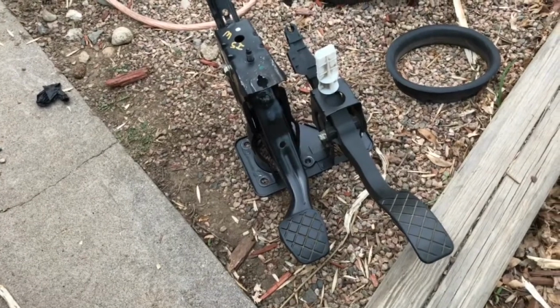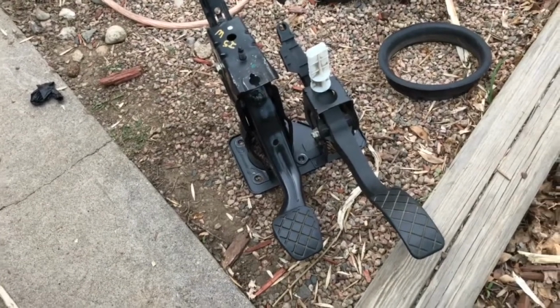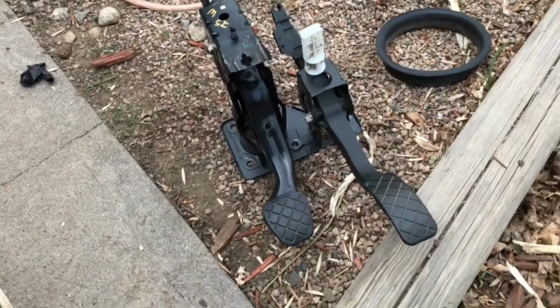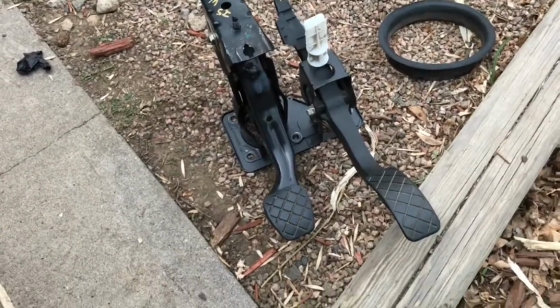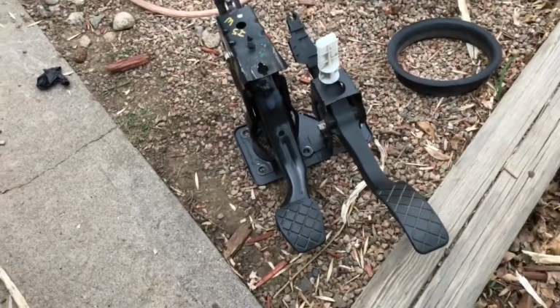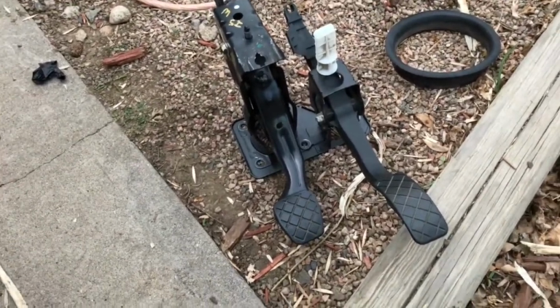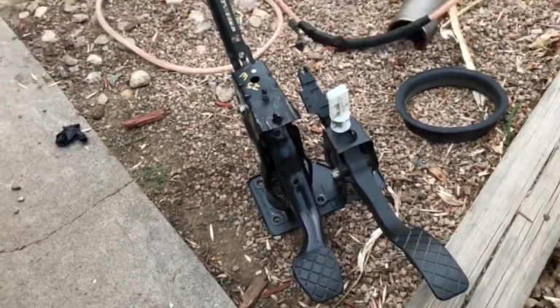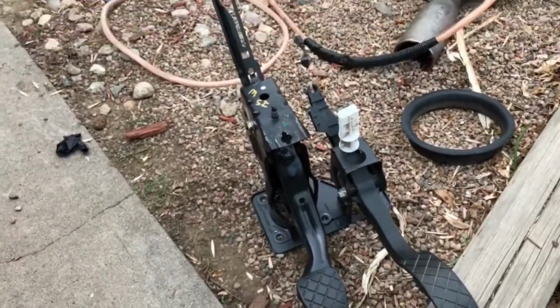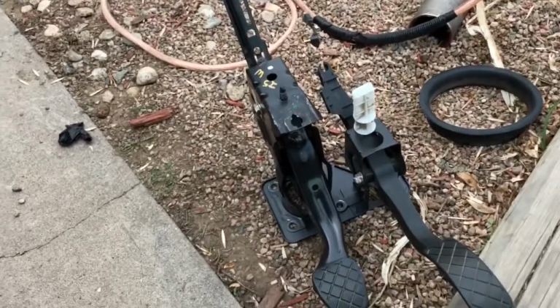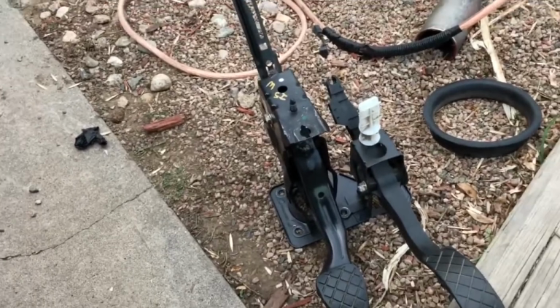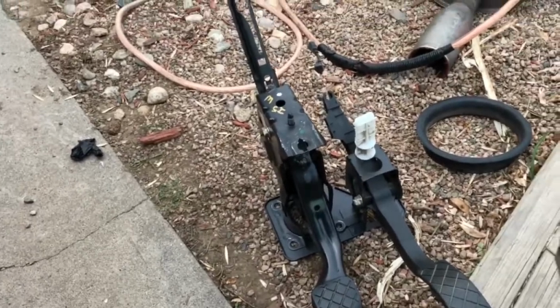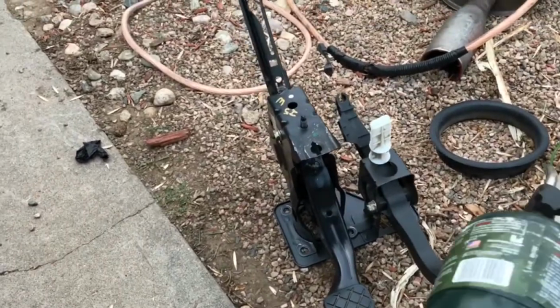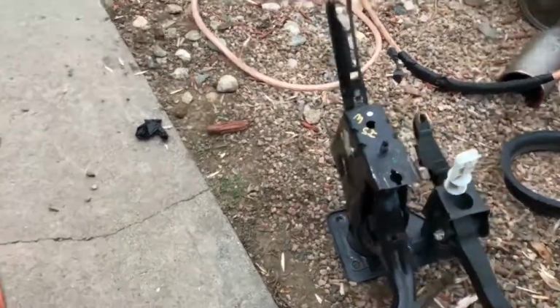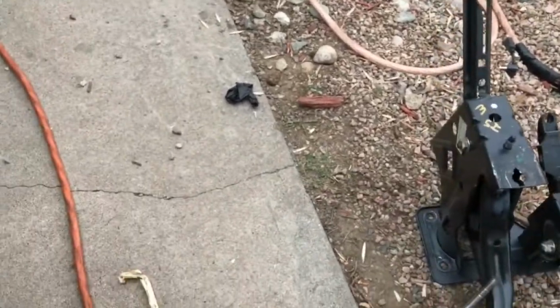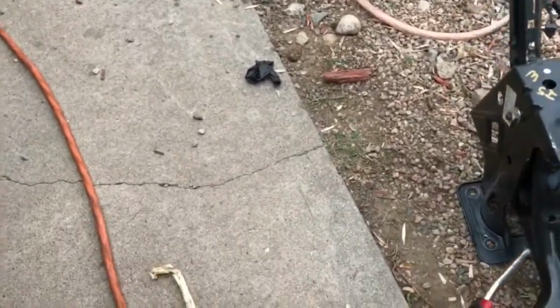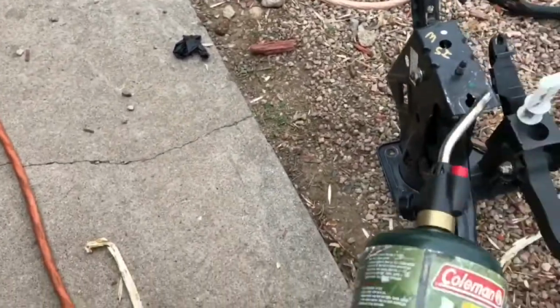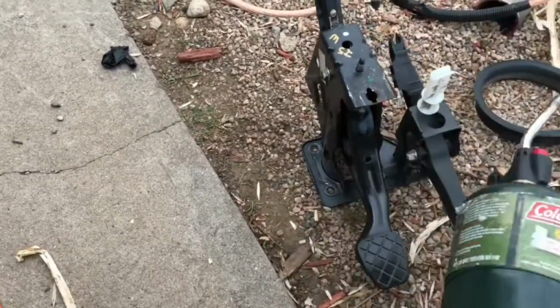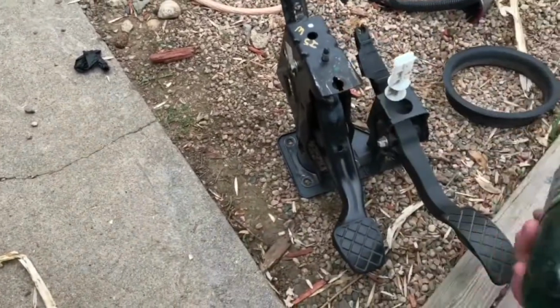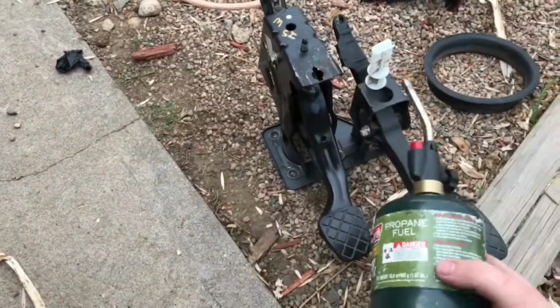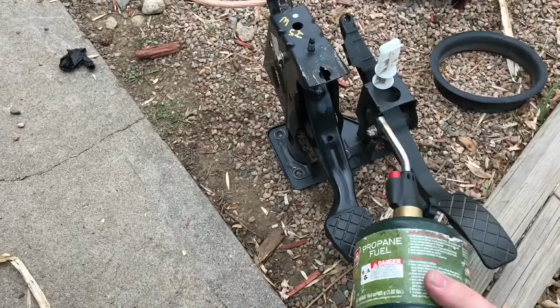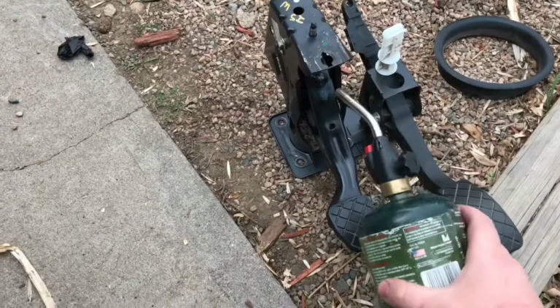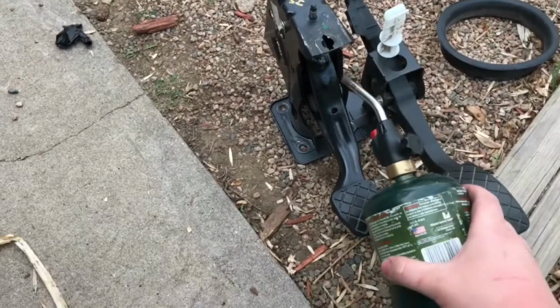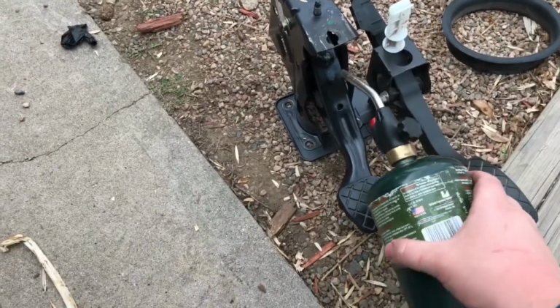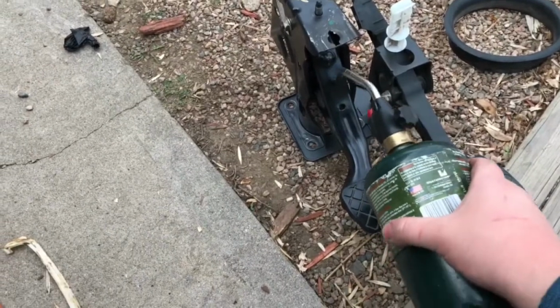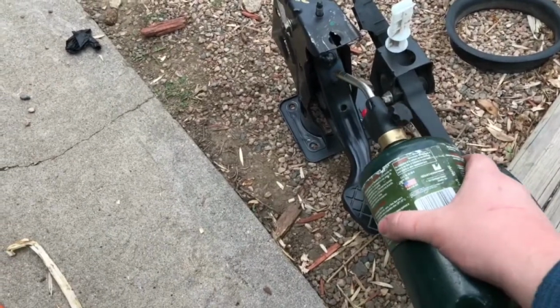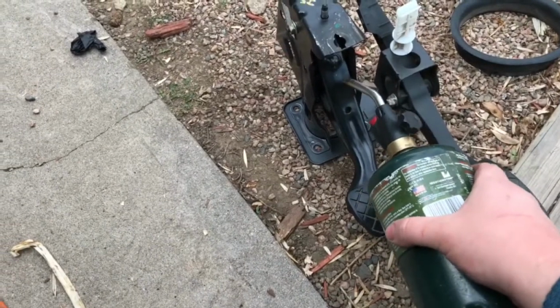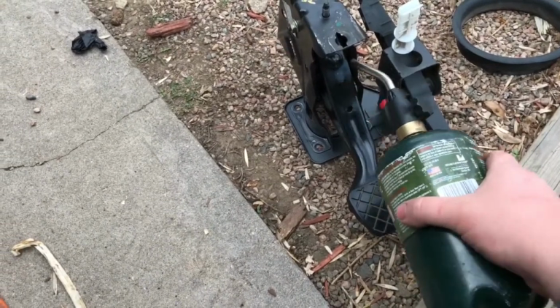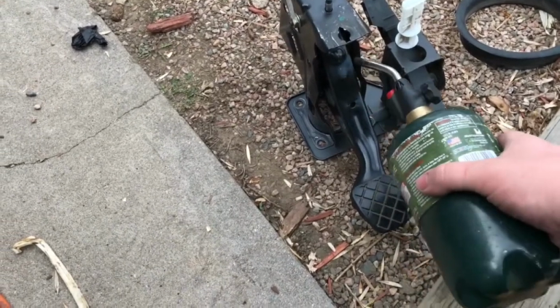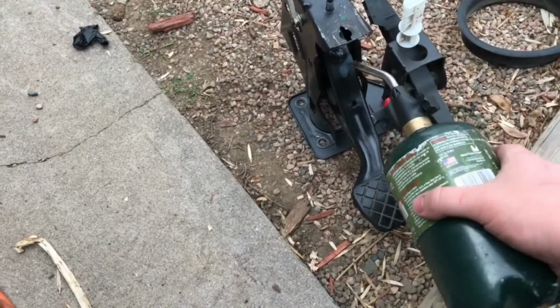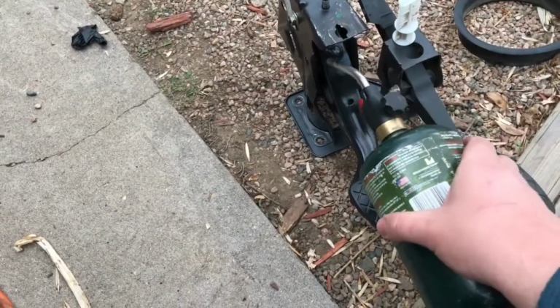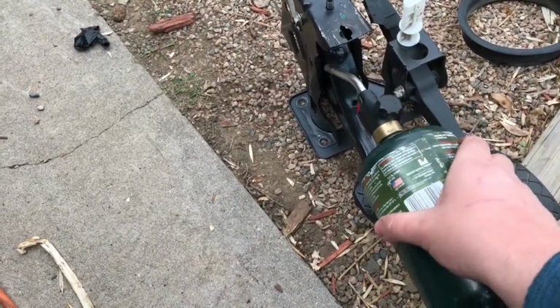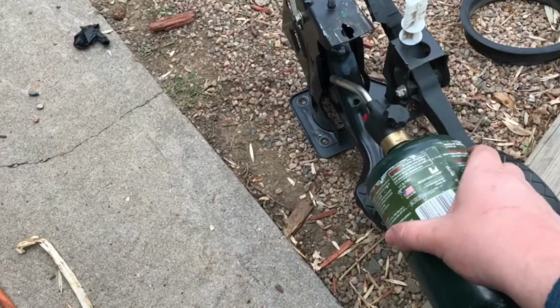But I found out a really cool way — risky, might break it, but it might work. What I did is I got the propane and heated it up right here around the sides for about three minutes.